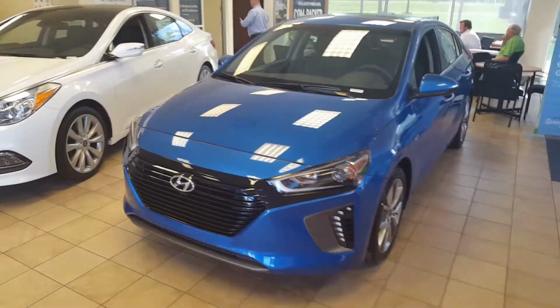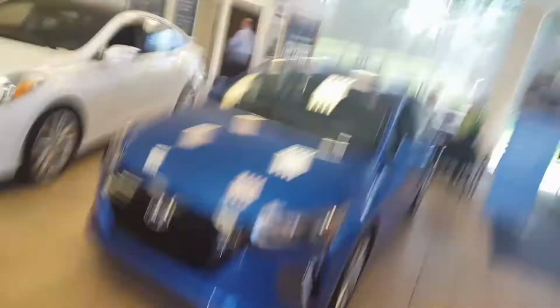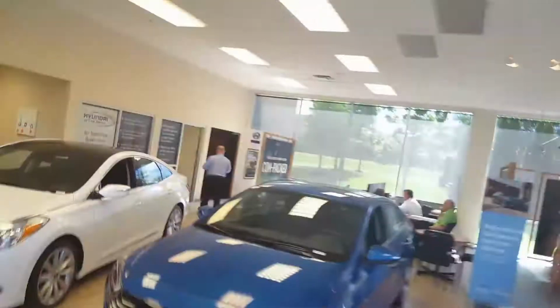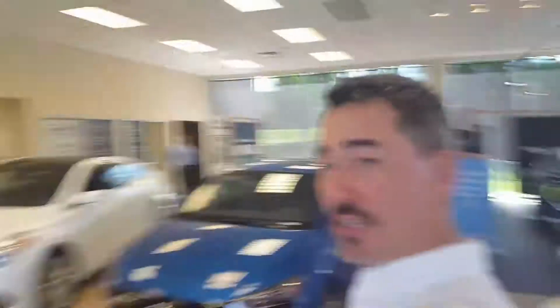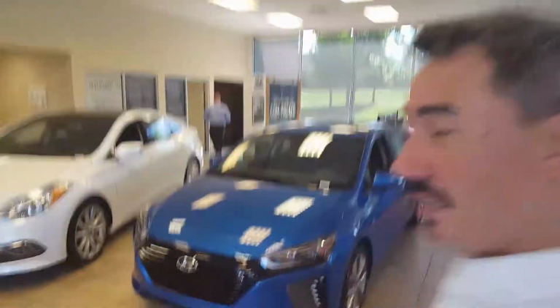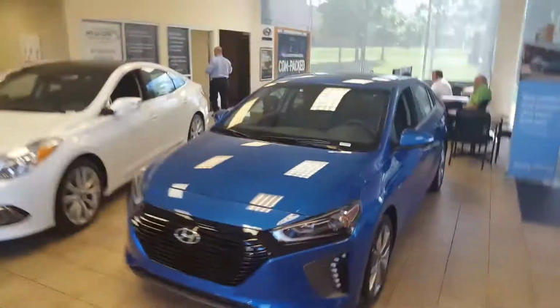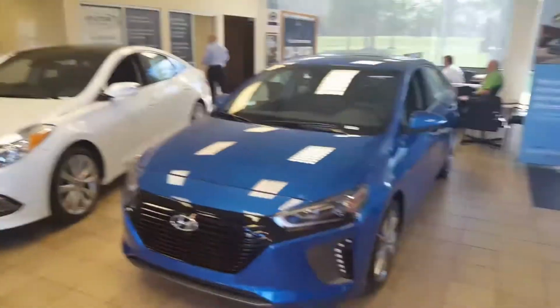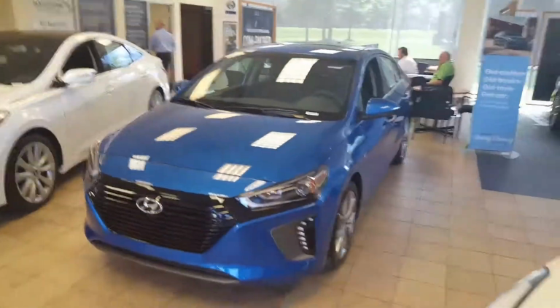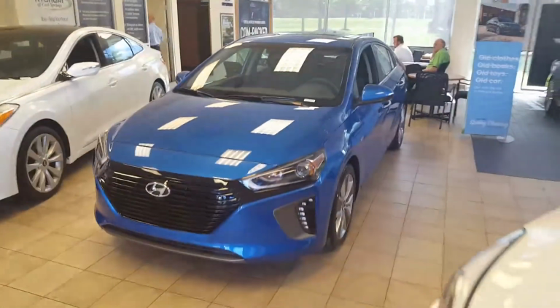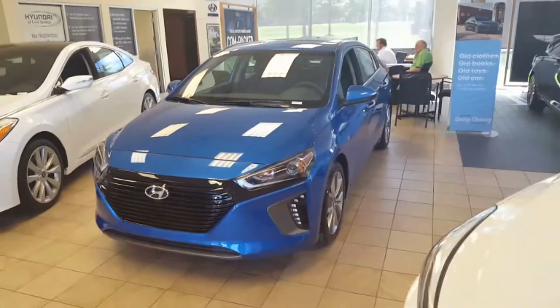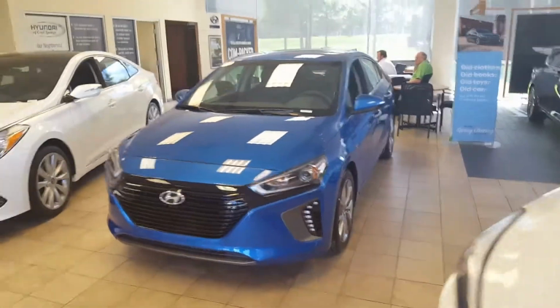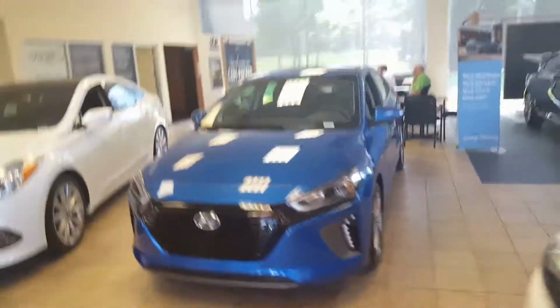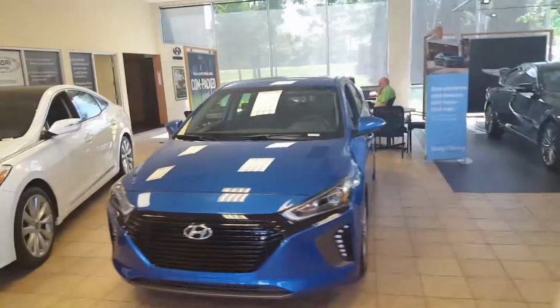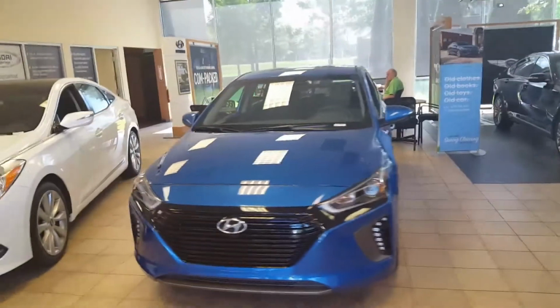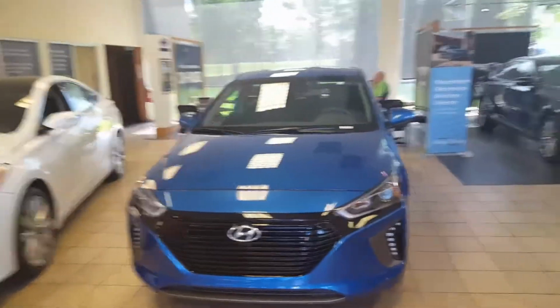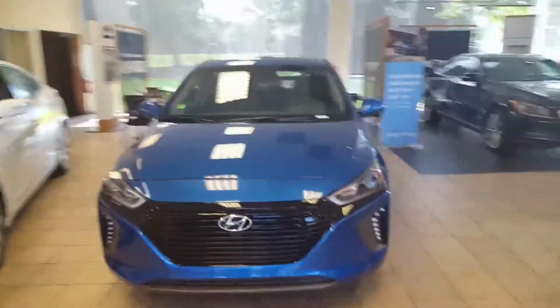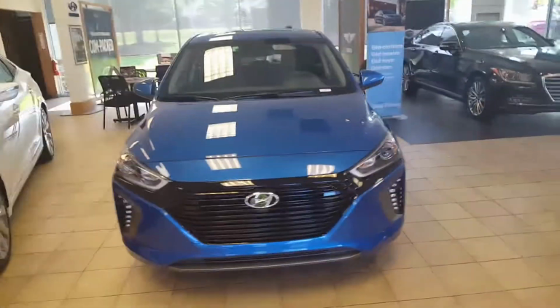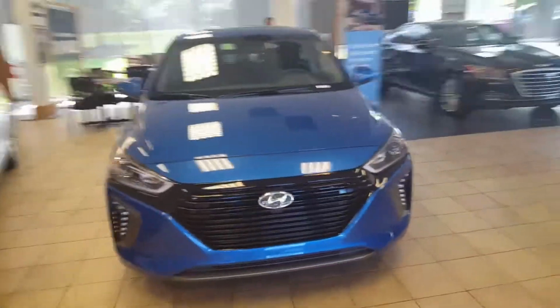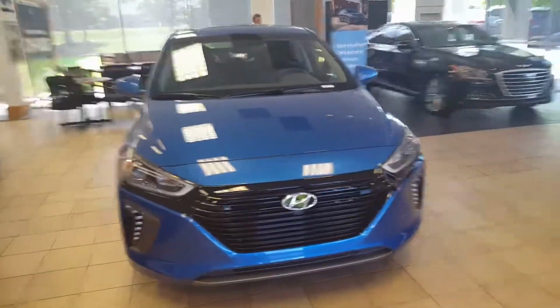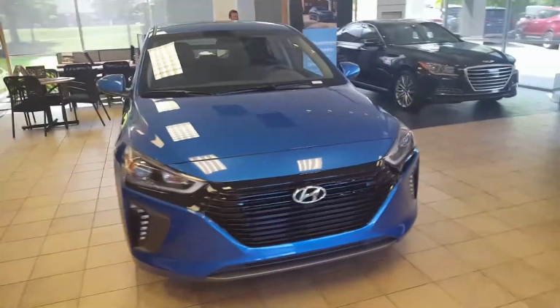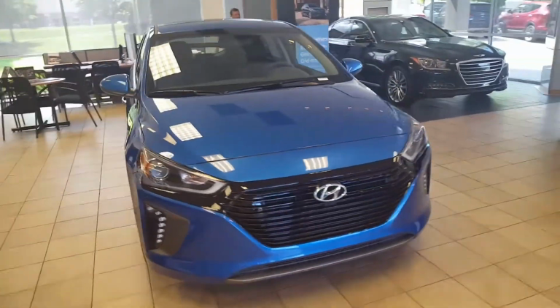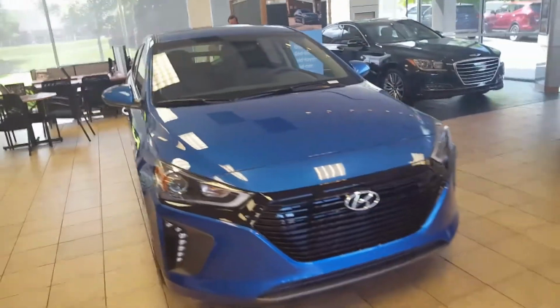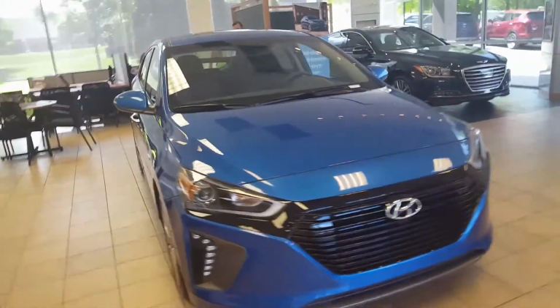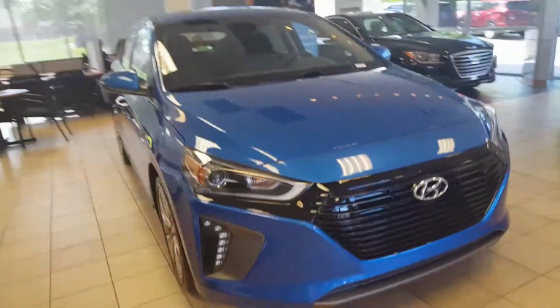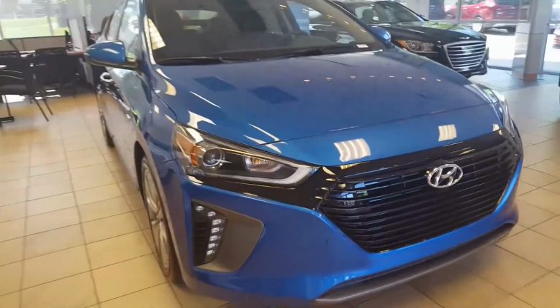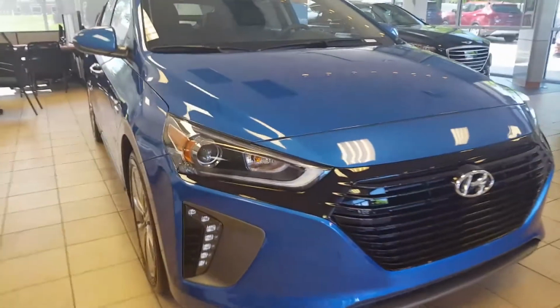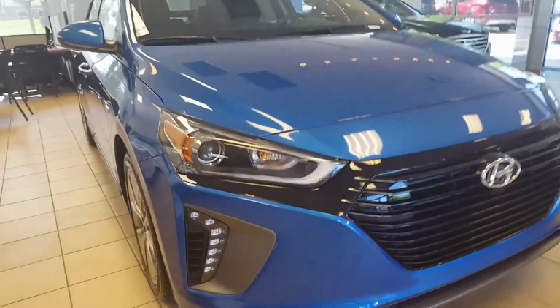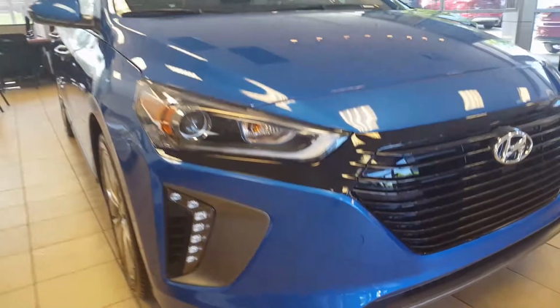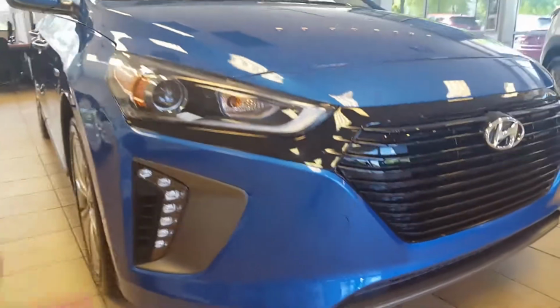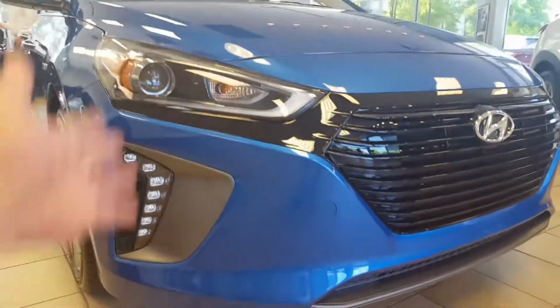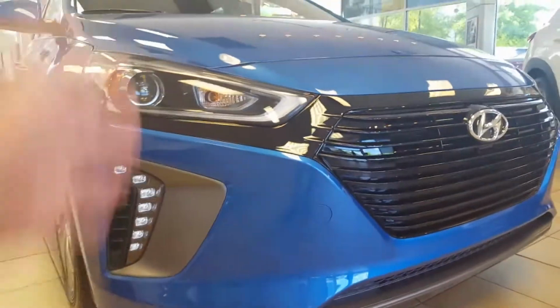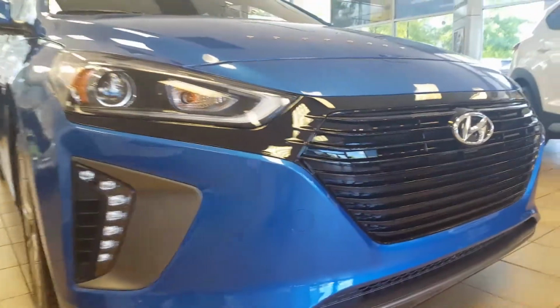Hello Ms. Lester, this is John here at Hyundai of CoolSprings, and here is our new Ioniq. It truly is a phenomenal vehicle — the best hybrid on the market, from the little things like the design of the lights.